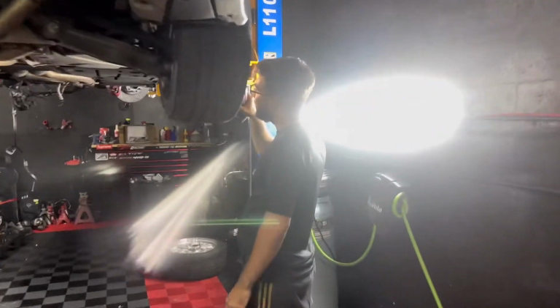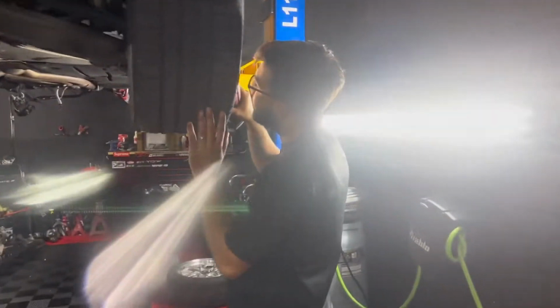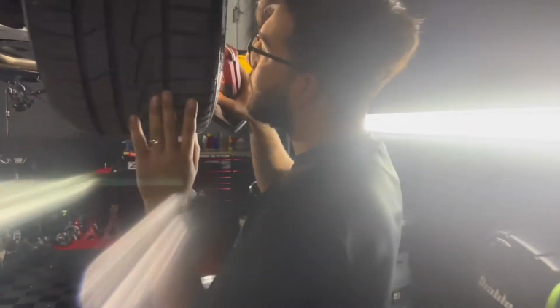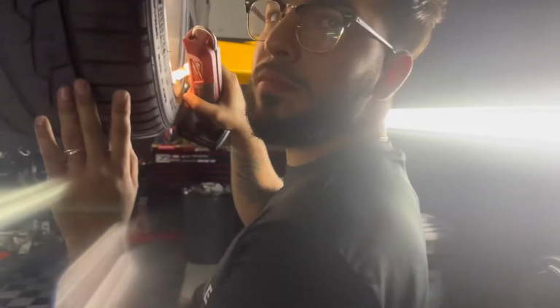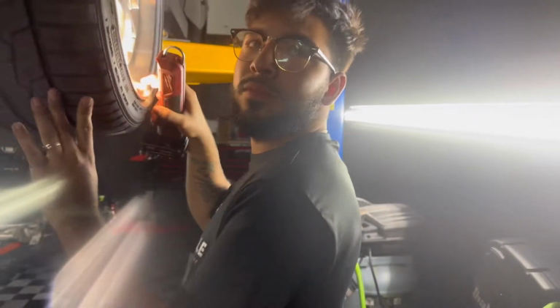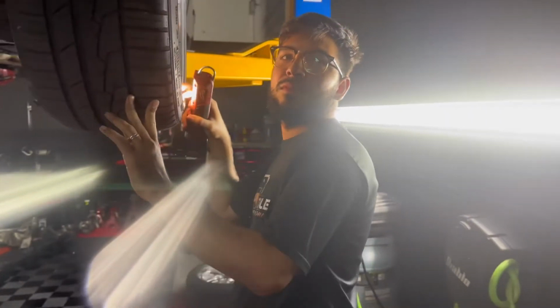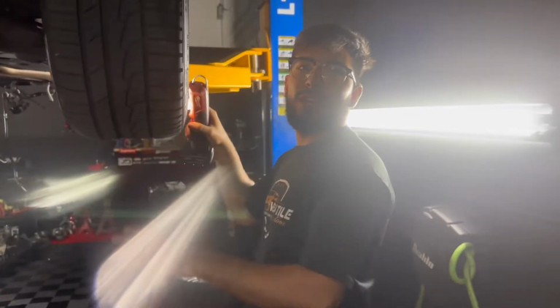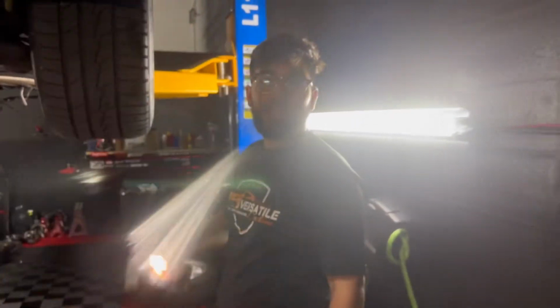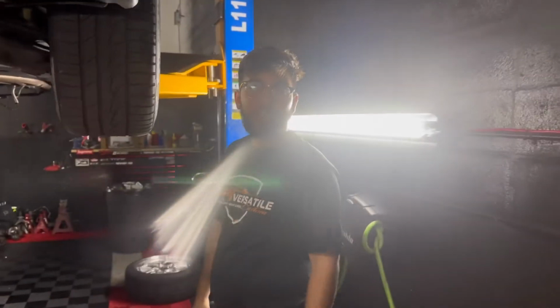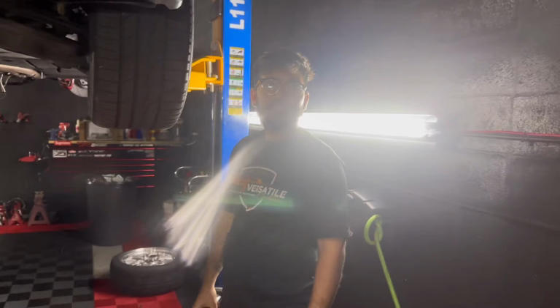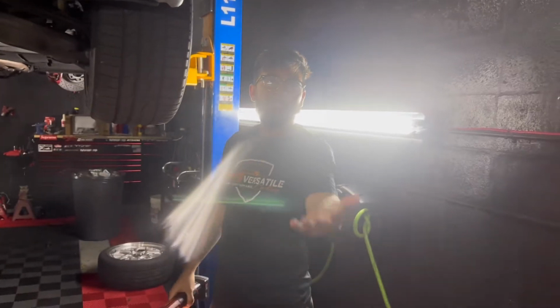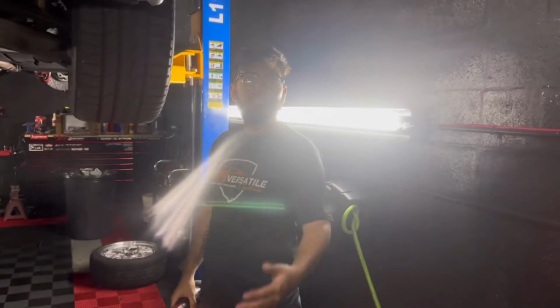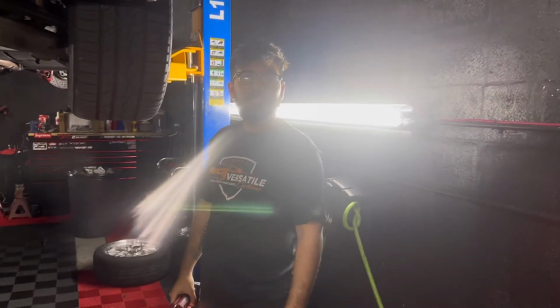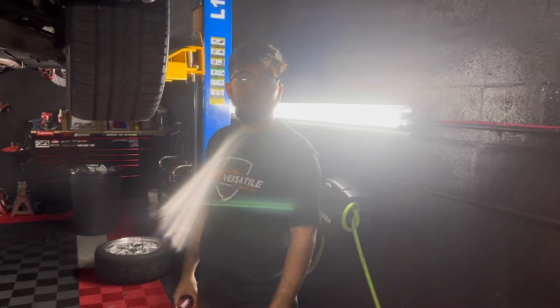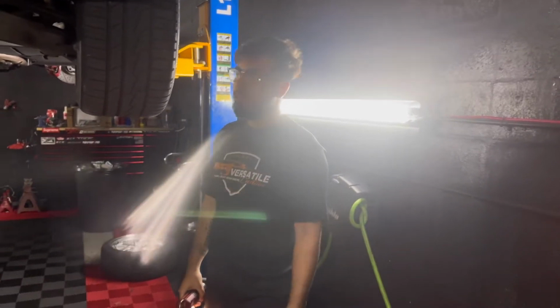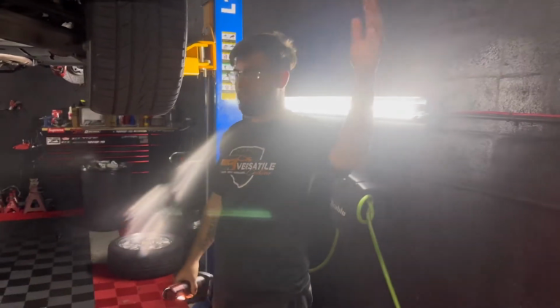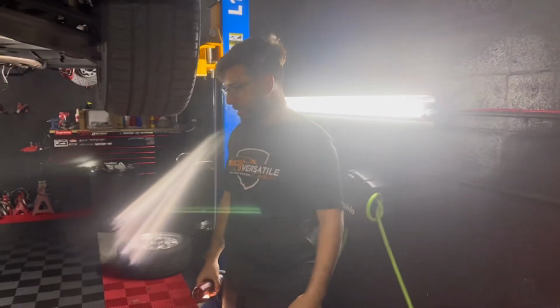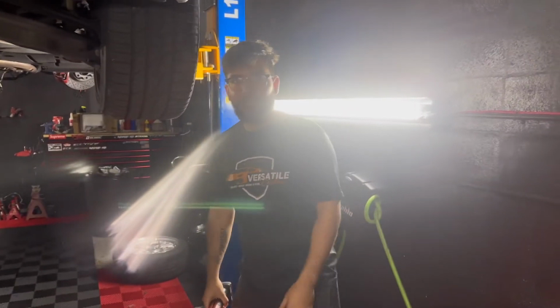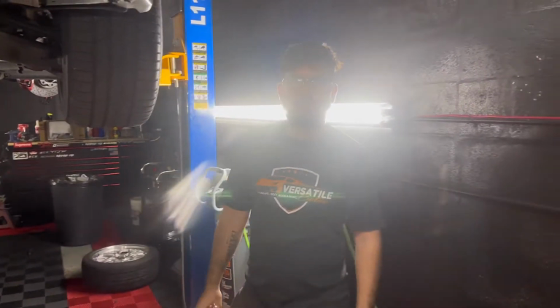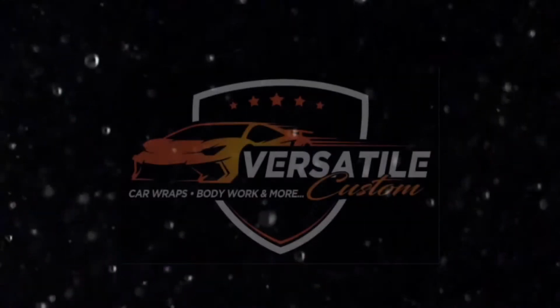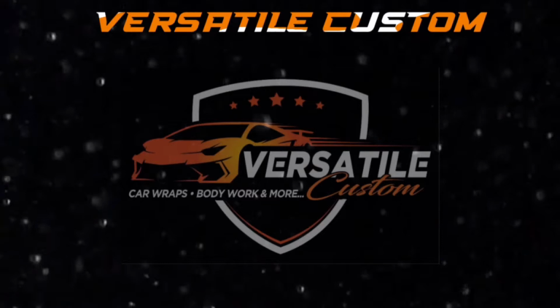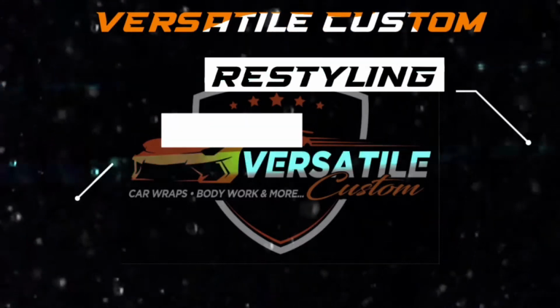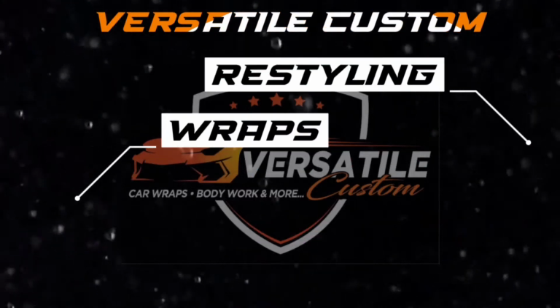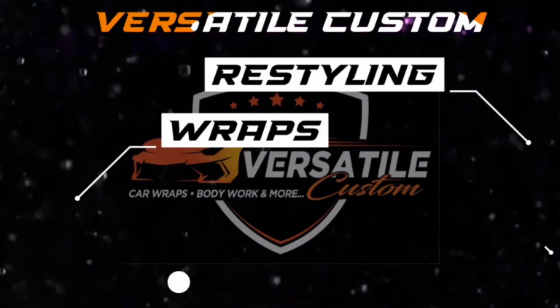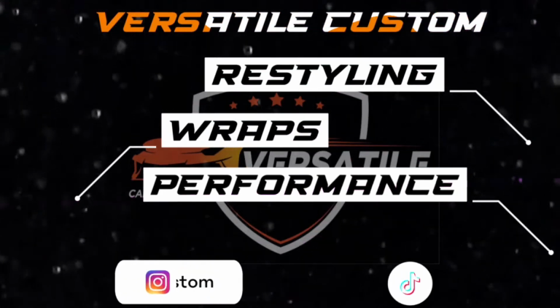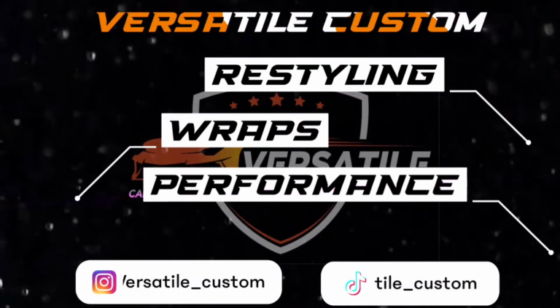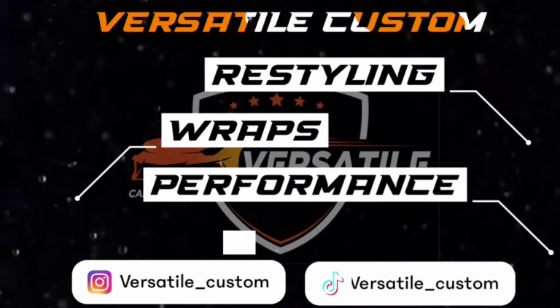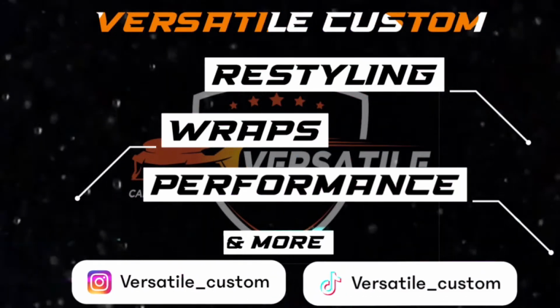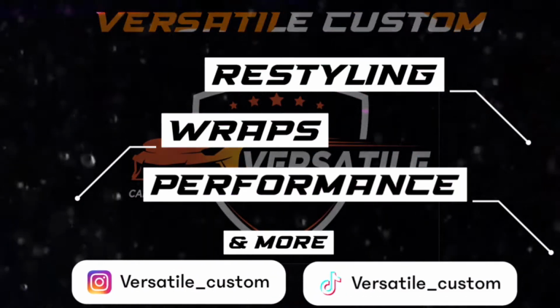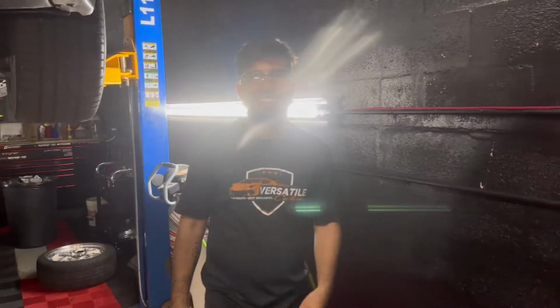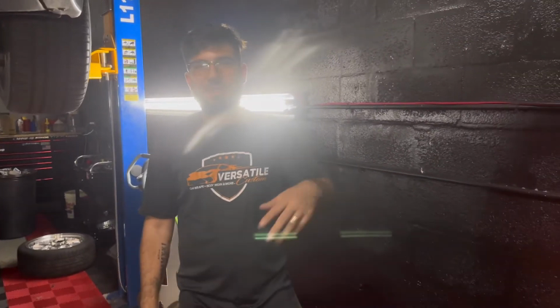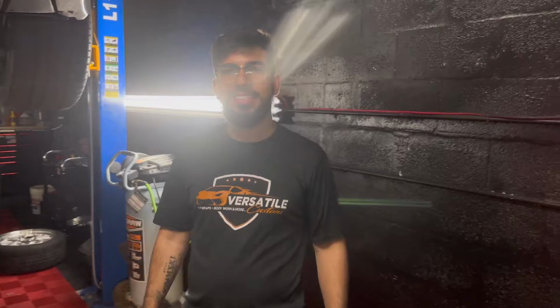Yo Jess, I need help with my O2 sensor. I don't know which one goes to which. Again? You didn't take a picture? No, man. Here we go again. Guide me, man.